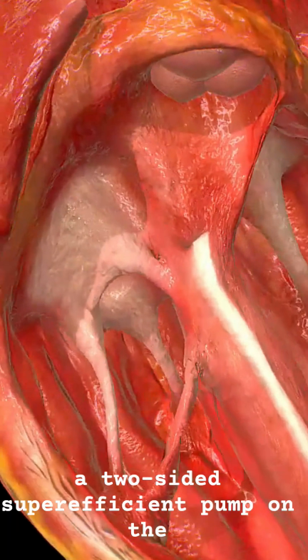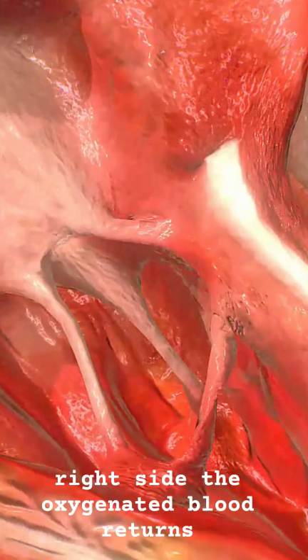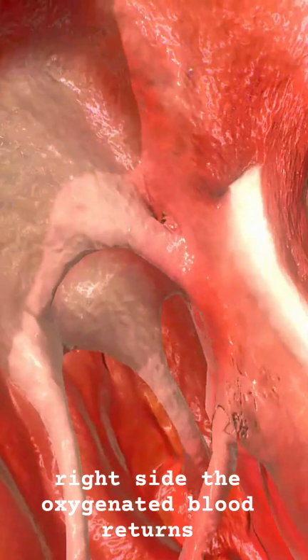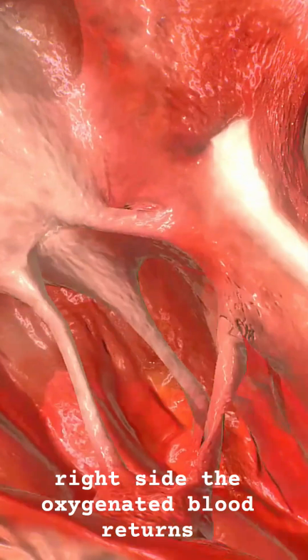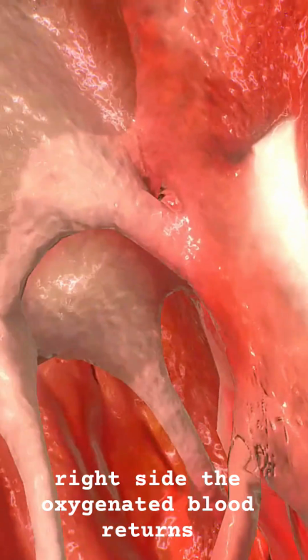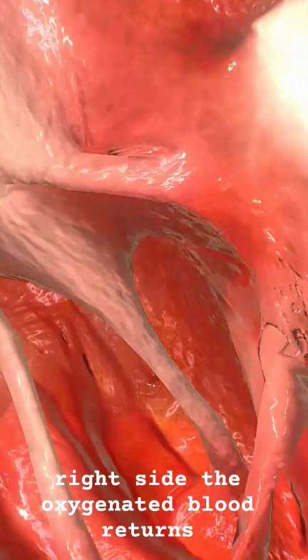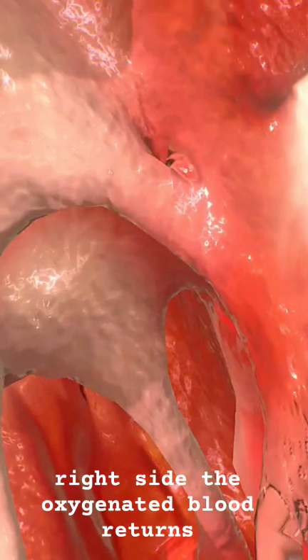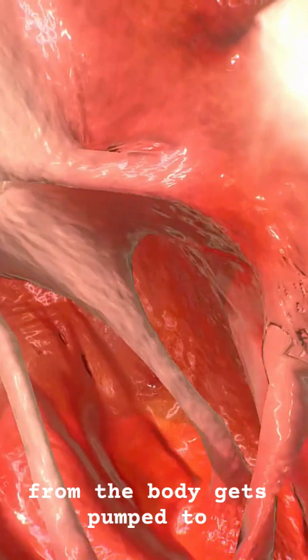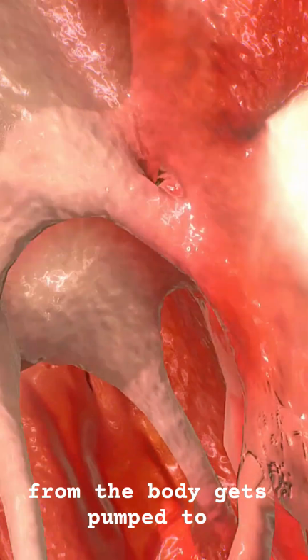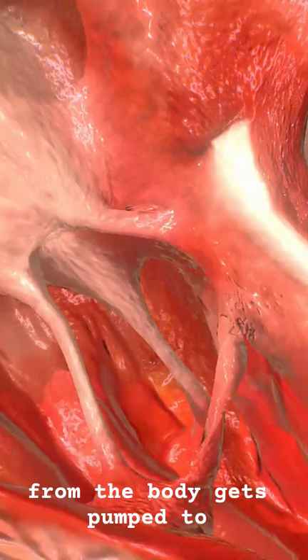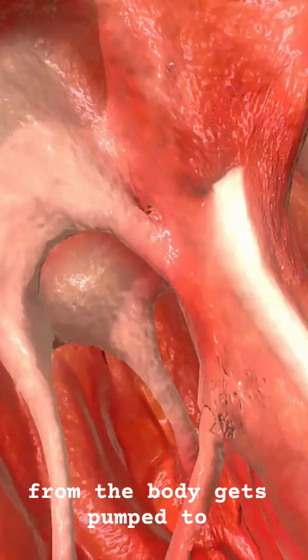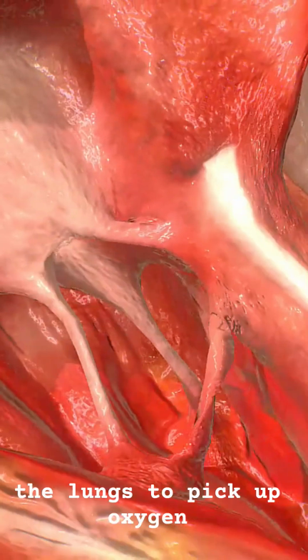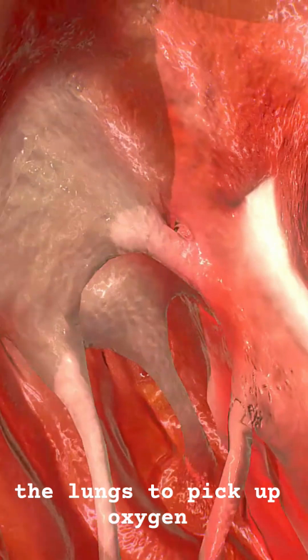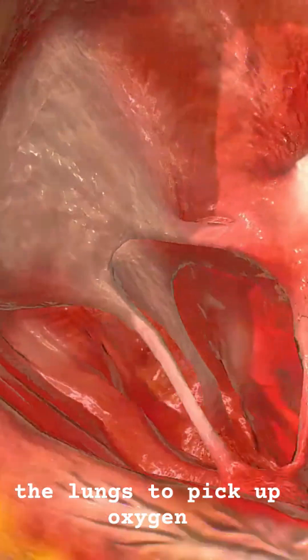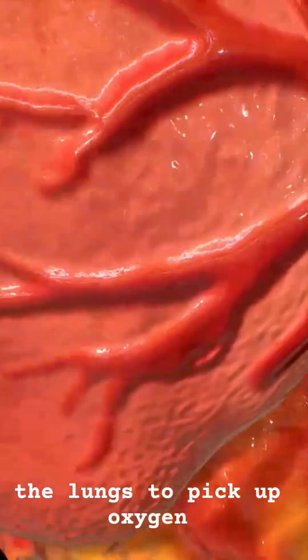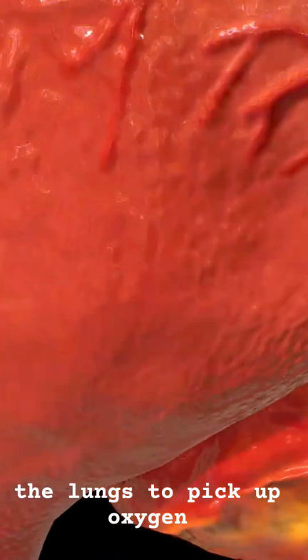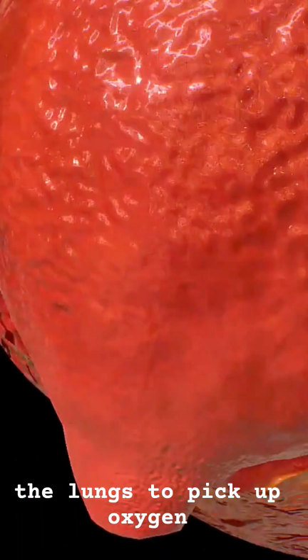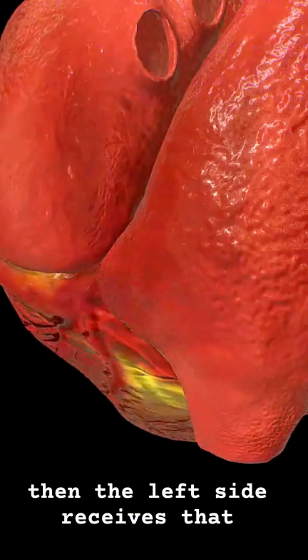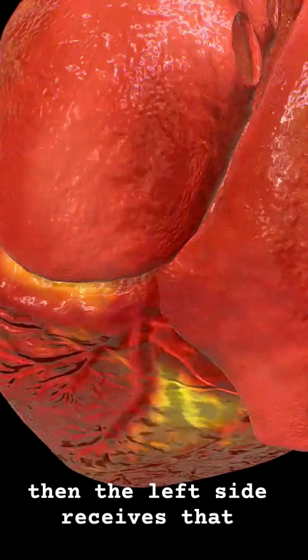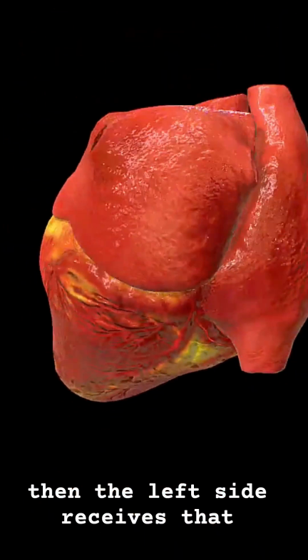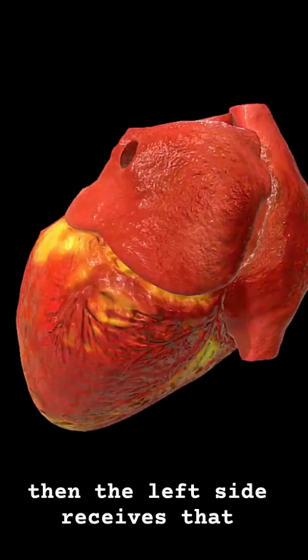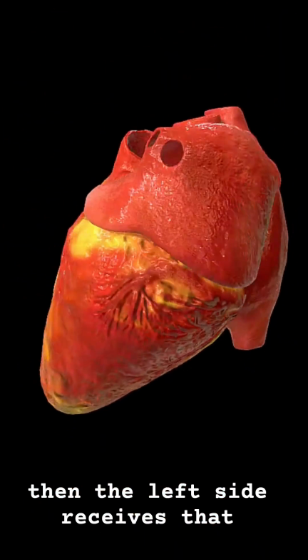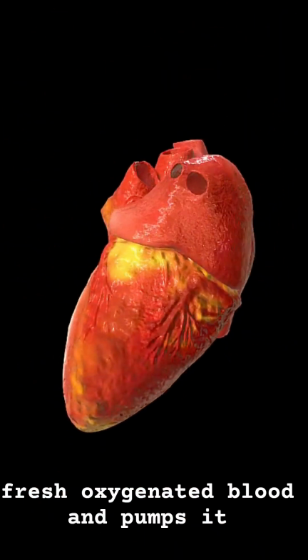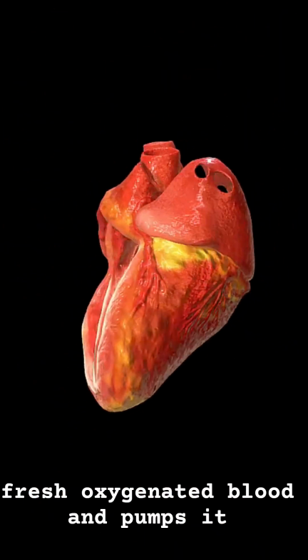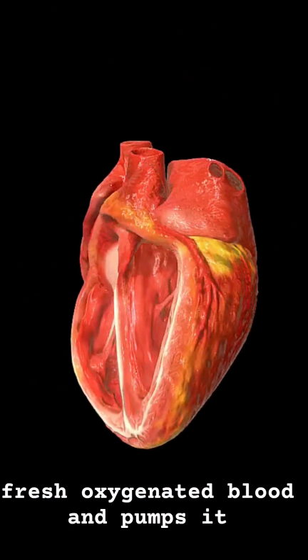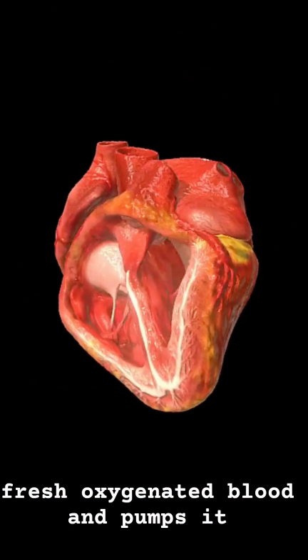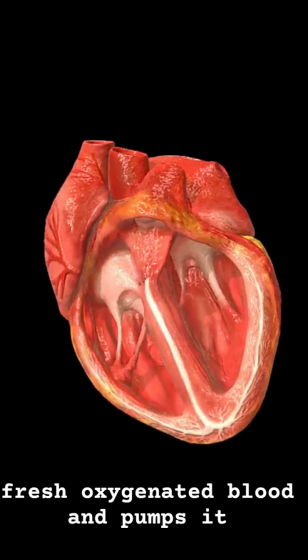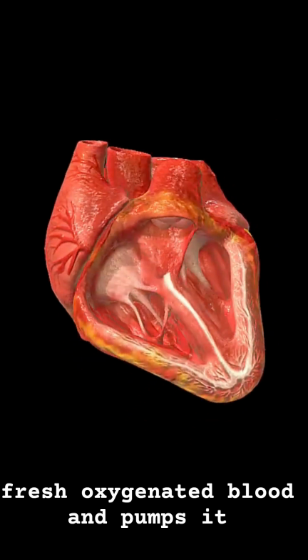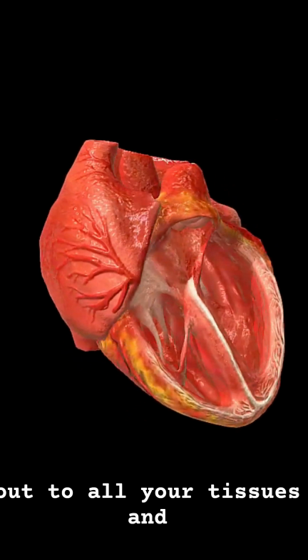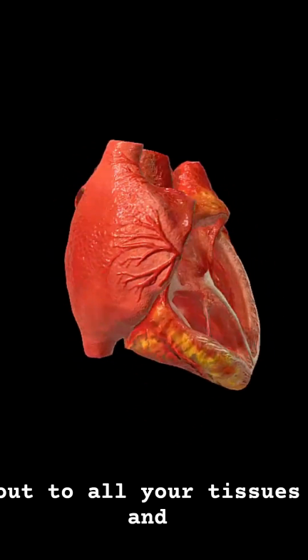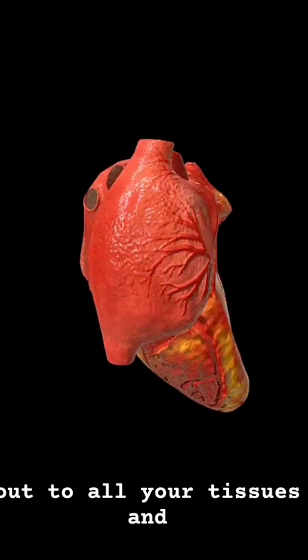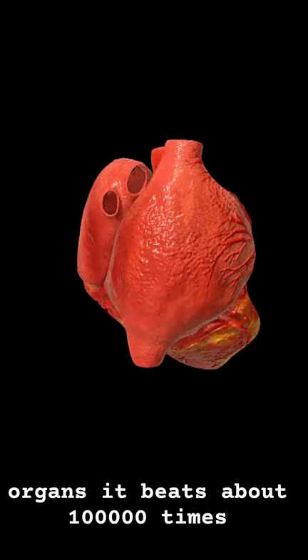On the right side, deoxygenated blood returns from the body and gets pumped to the lungs to pick up oxygen. Then the left side receives that fresh, oxygenated blood and pumps it out to all your tissues and organs.